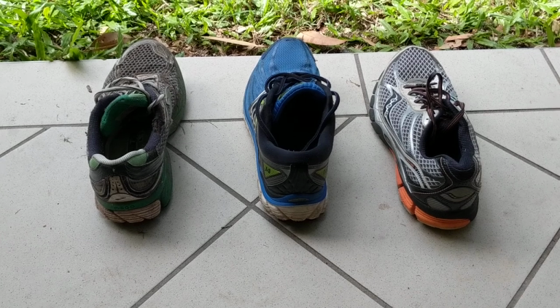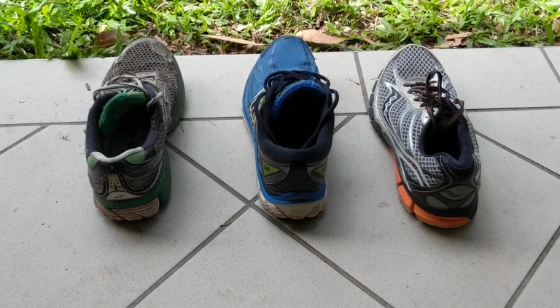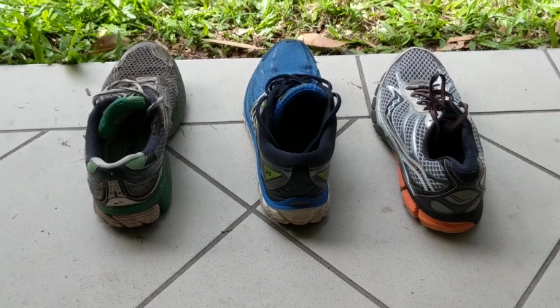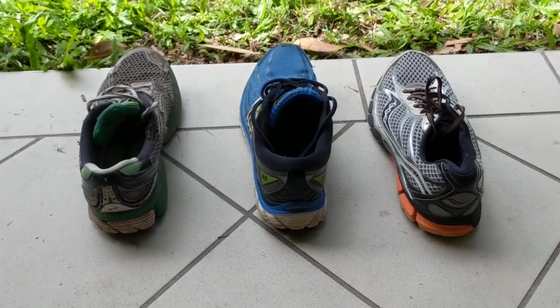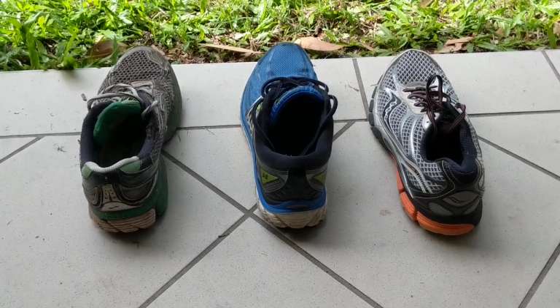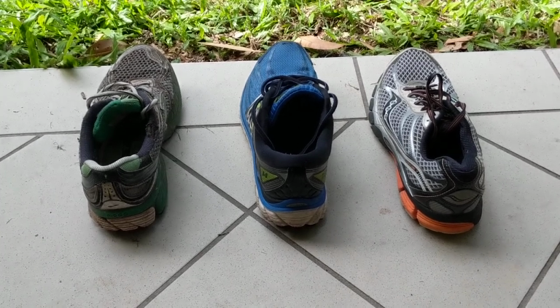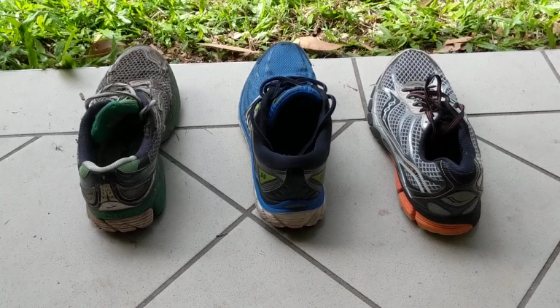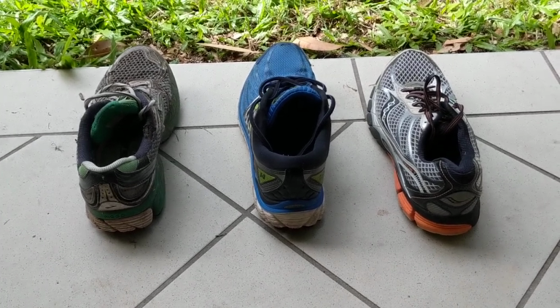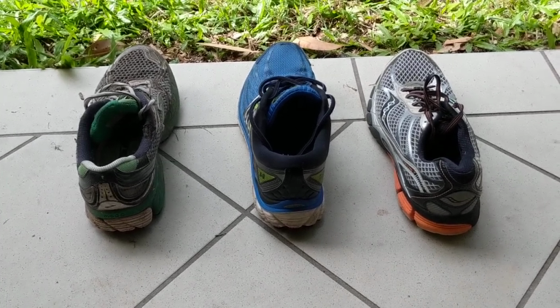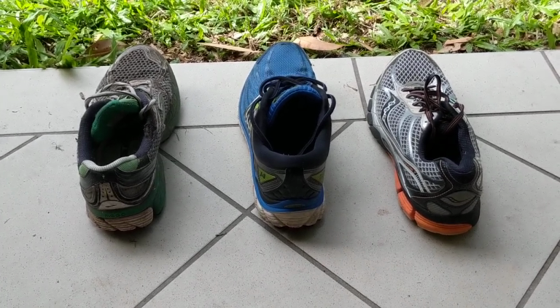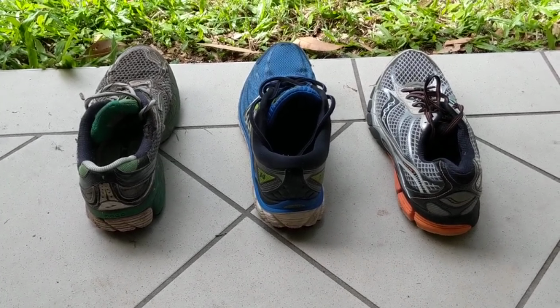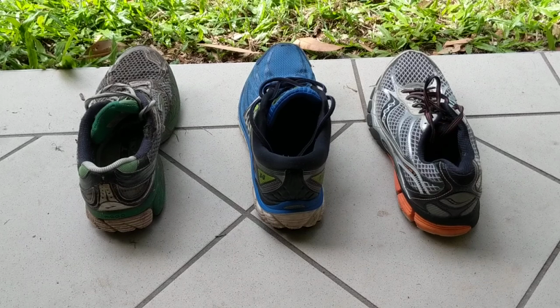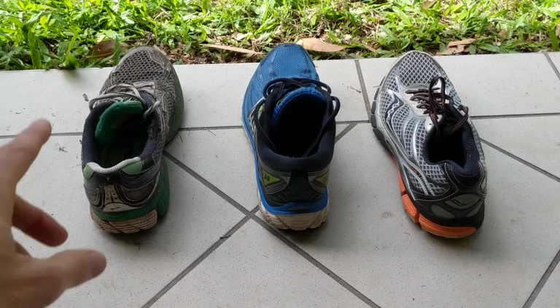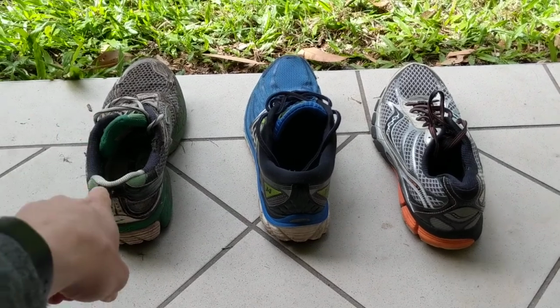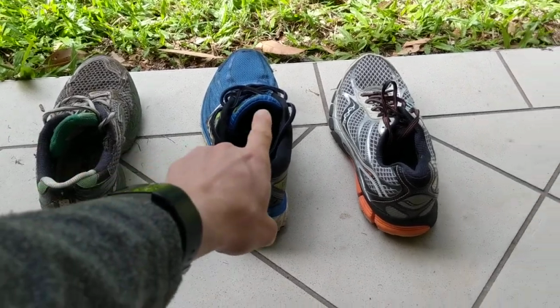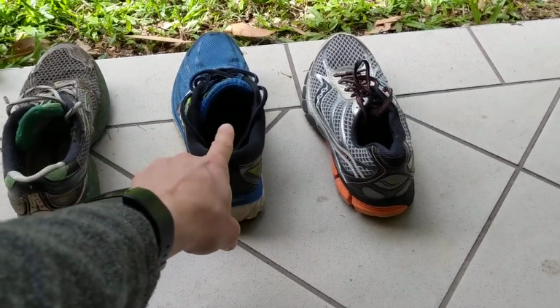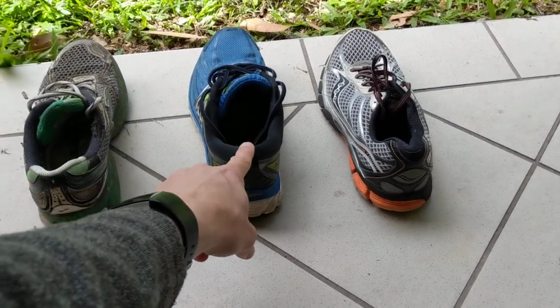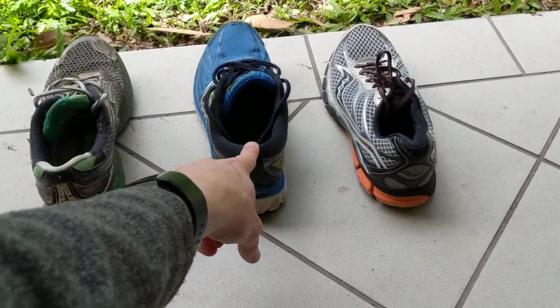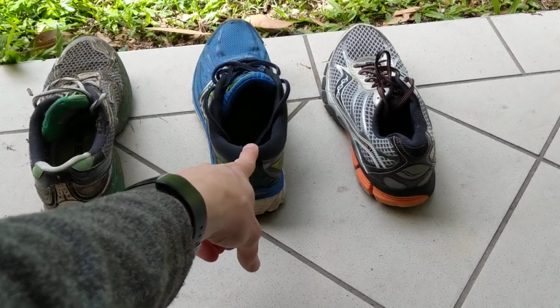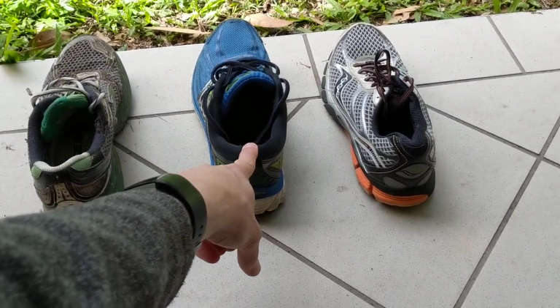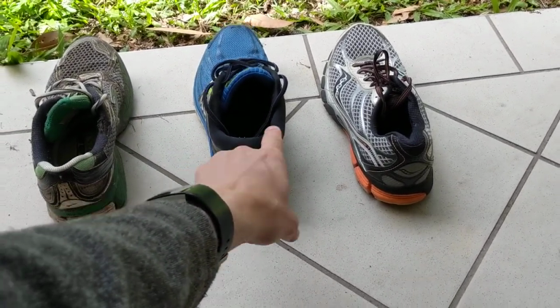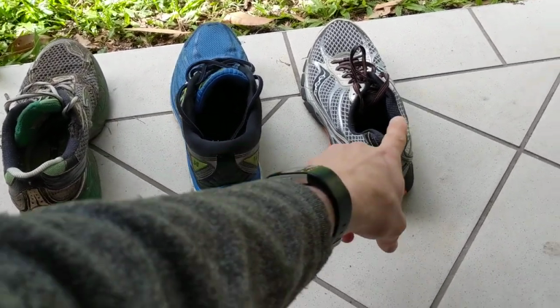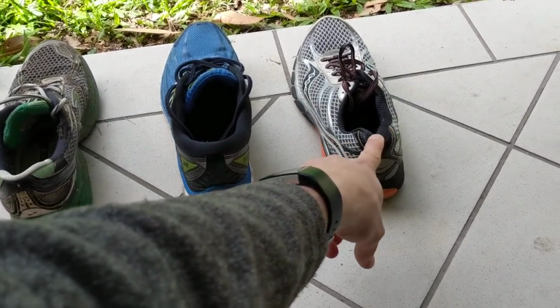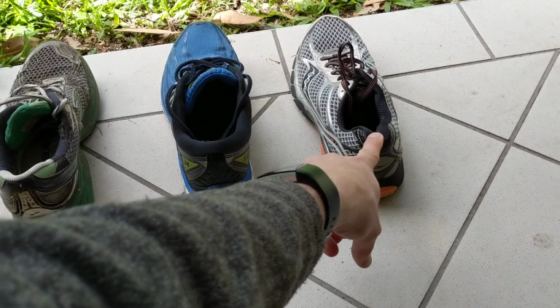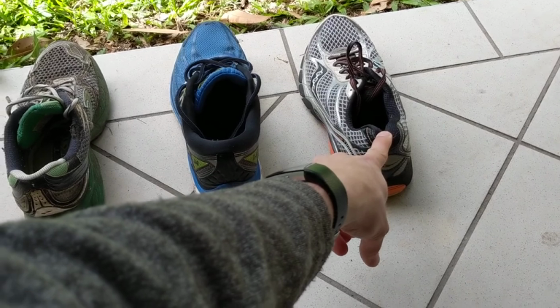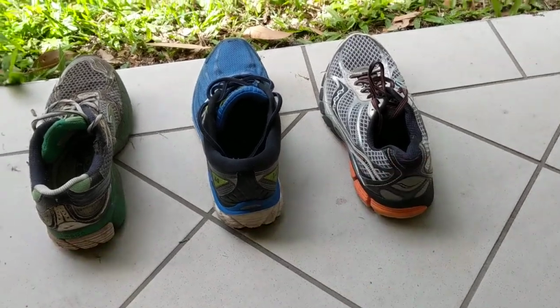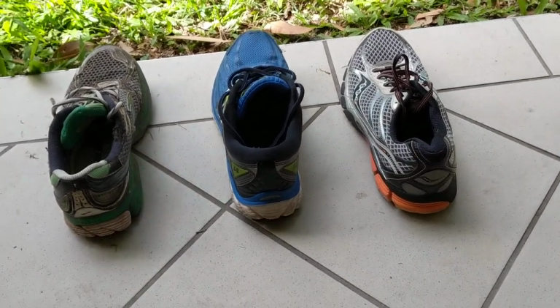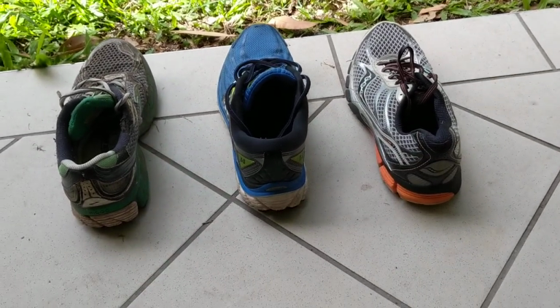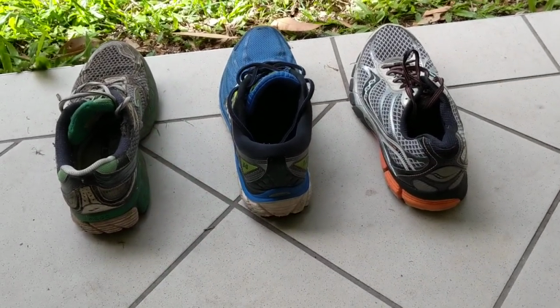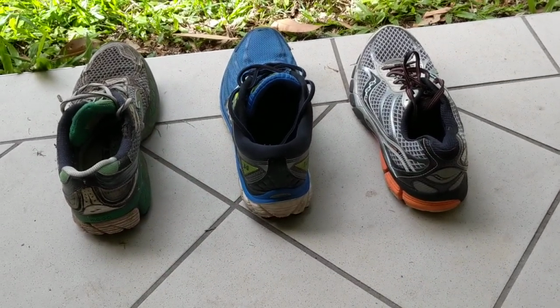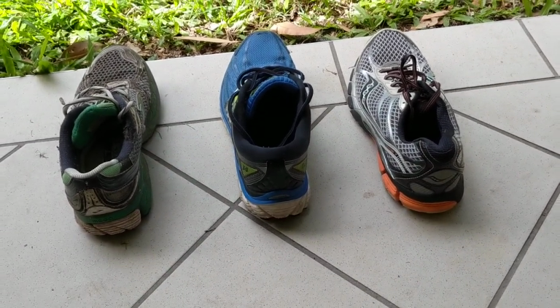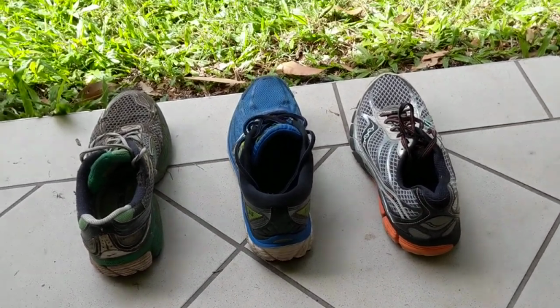This is a quick video to demonstrate the wobble test. I've got three pairs of shoes here: the oldest, my current running shoes that have done a few Ks, and a pair of shoes that hasn't done much work at all. Let's start with those.